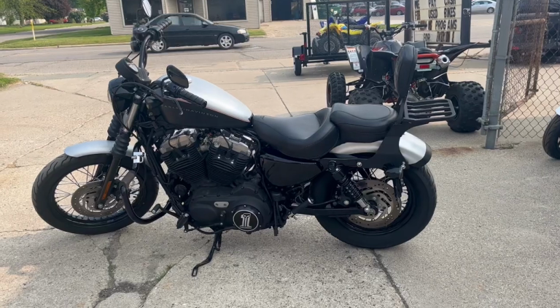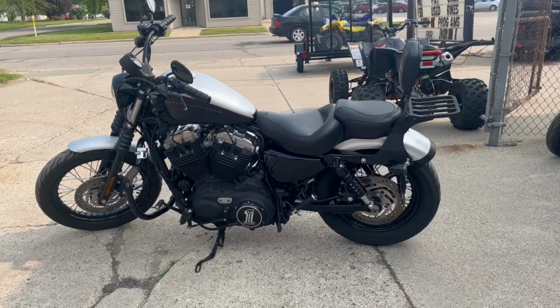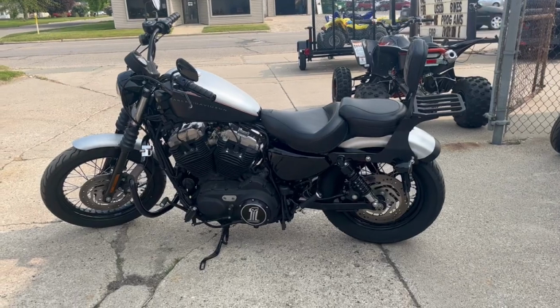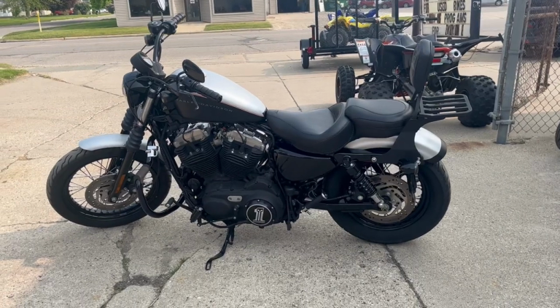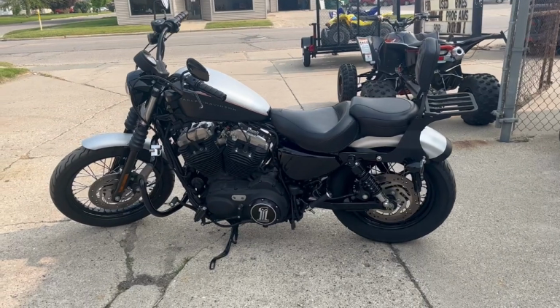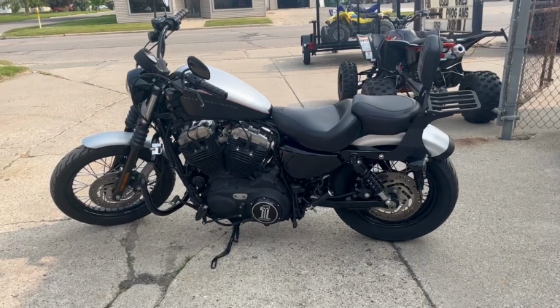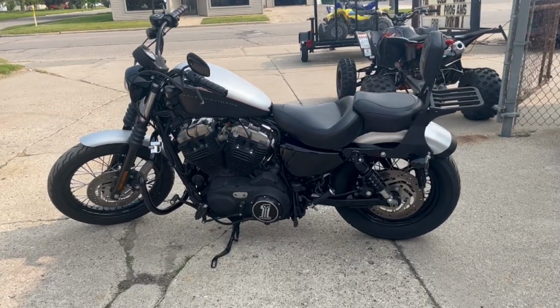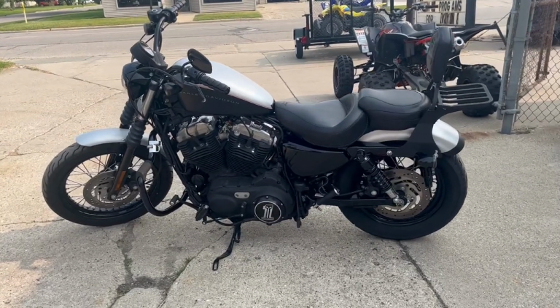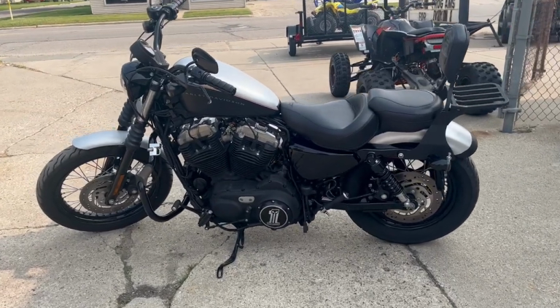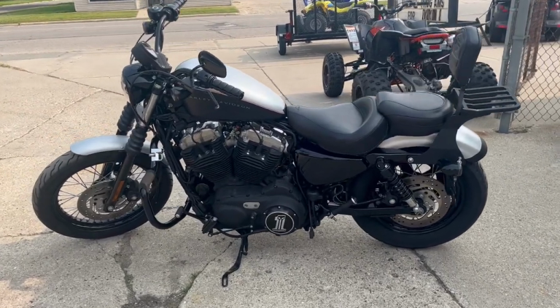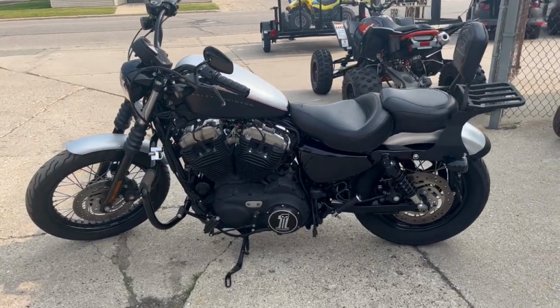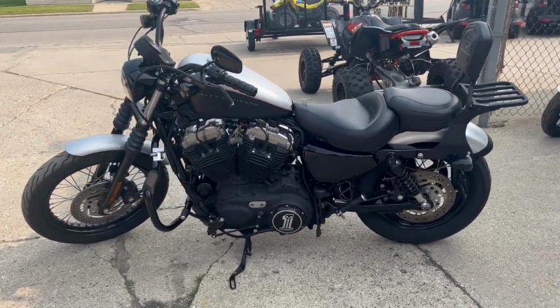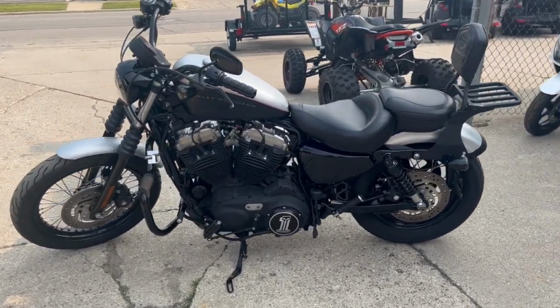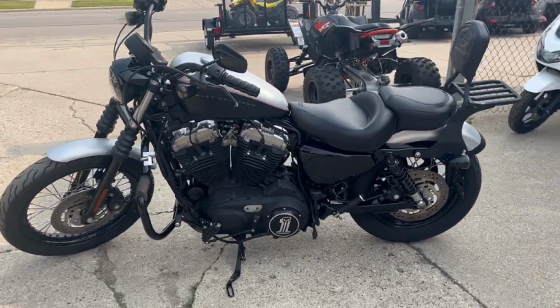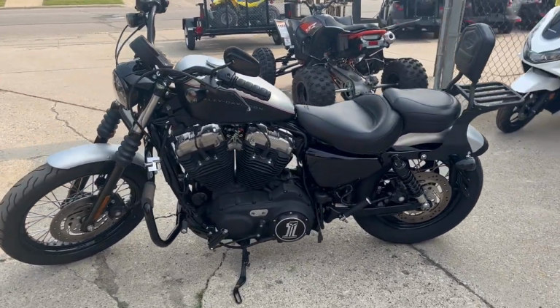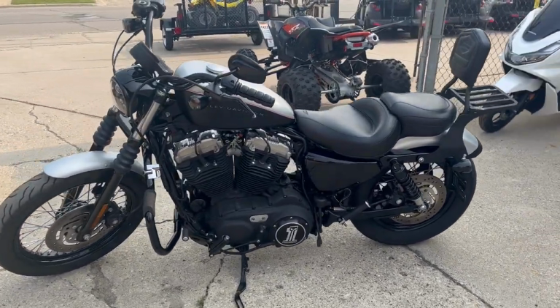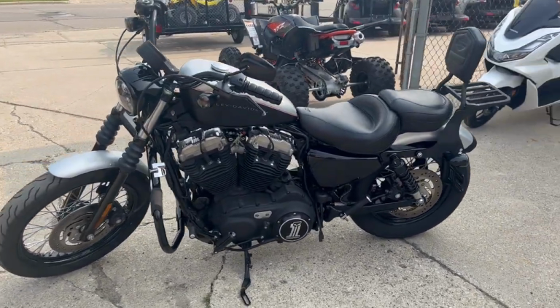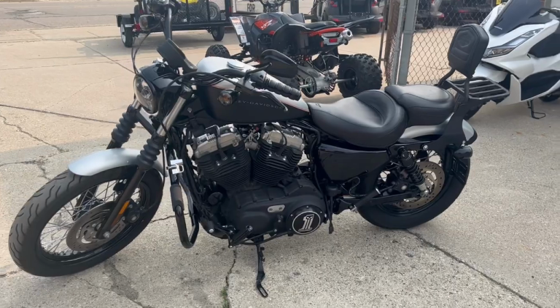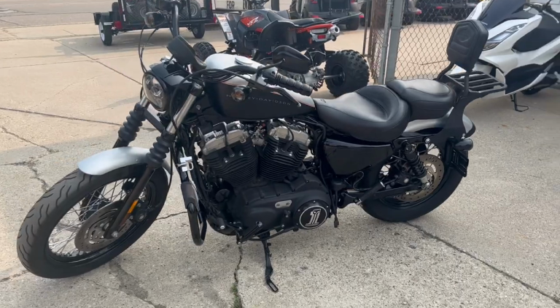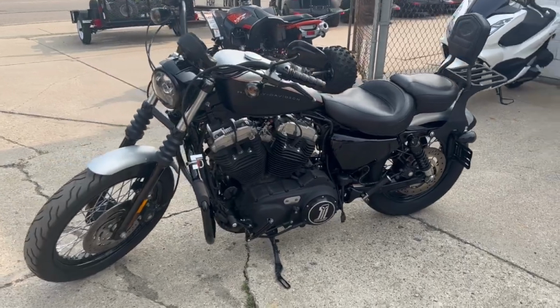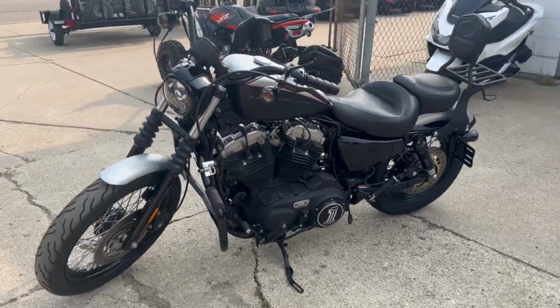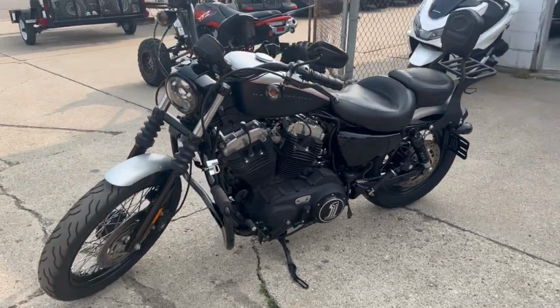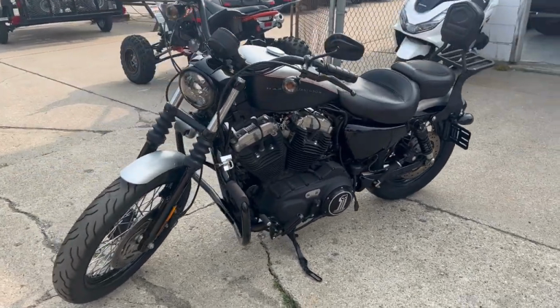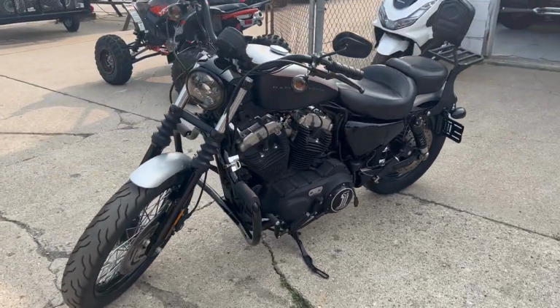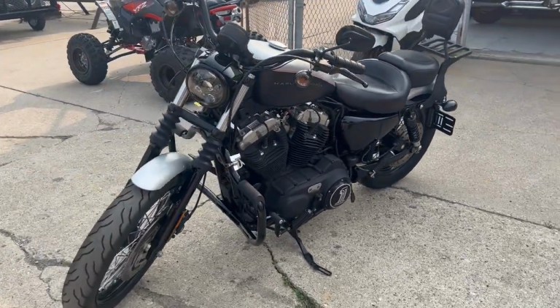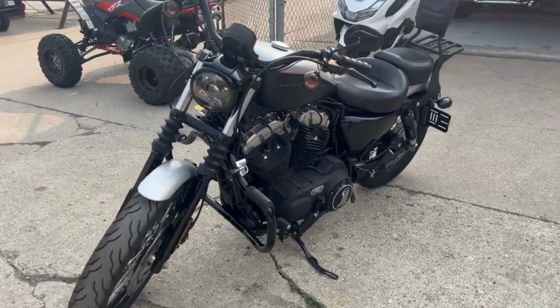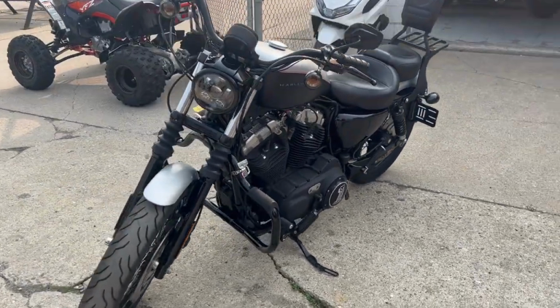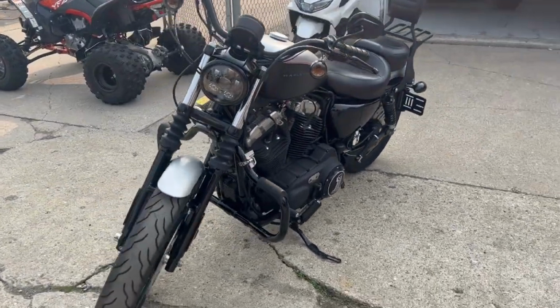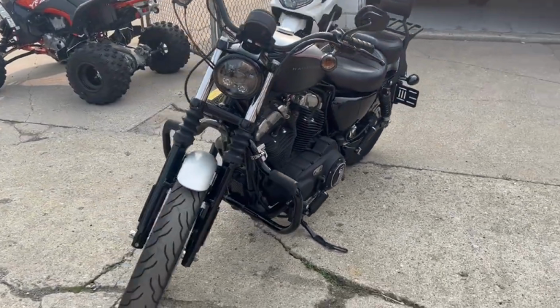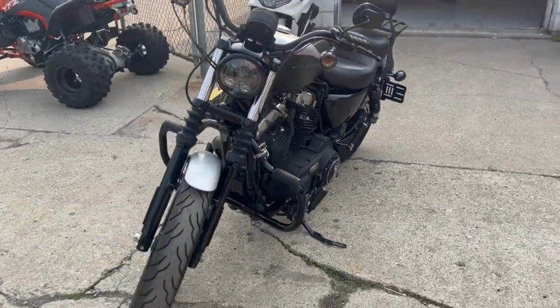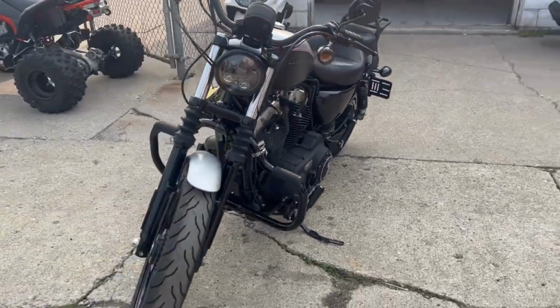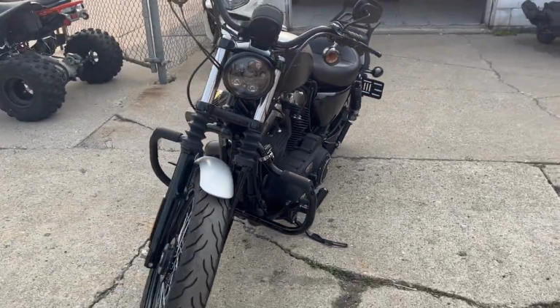Hey guys, approvalpowersports.com here doing some videos on some bikes that just came in. Check it out — 2009 Sportster 1200 for sale. This one's got over two thousand dollars in extras on it.